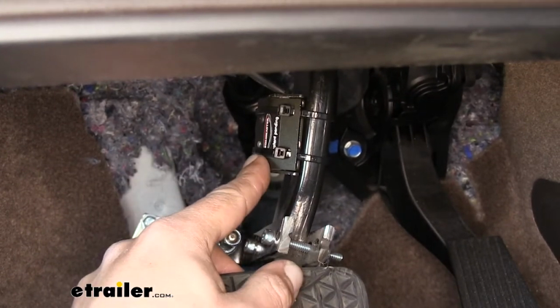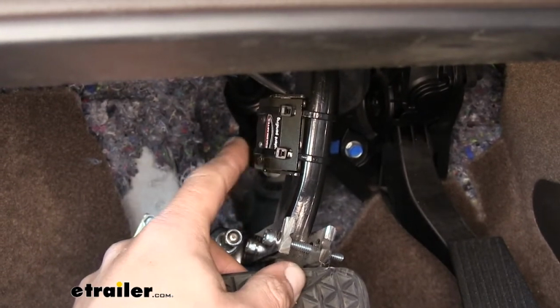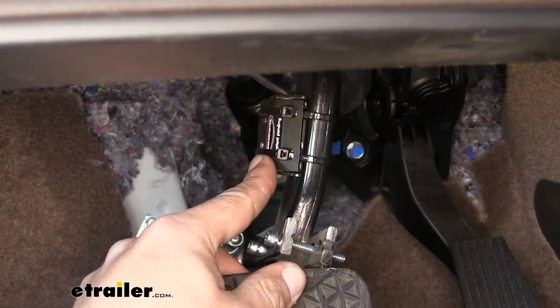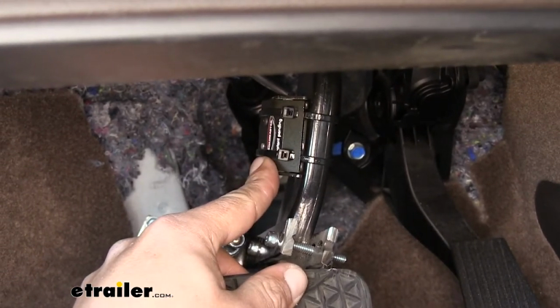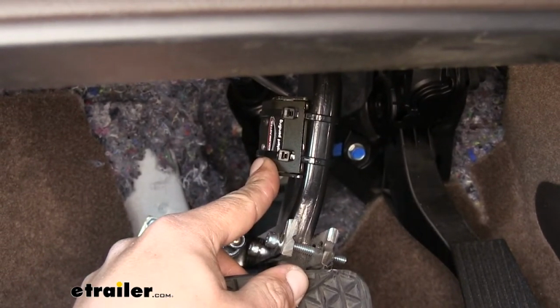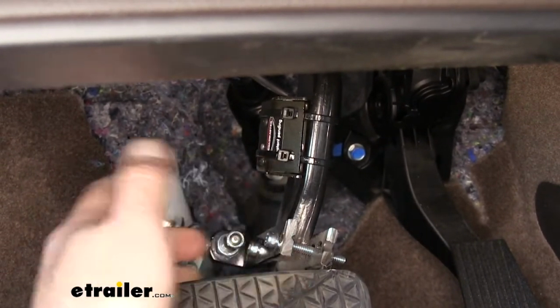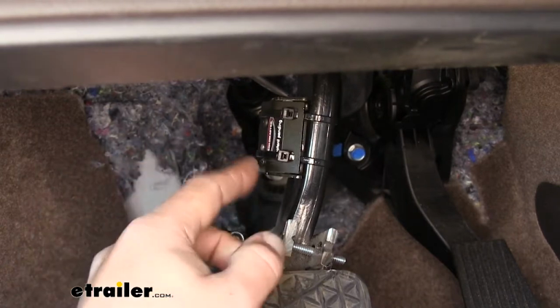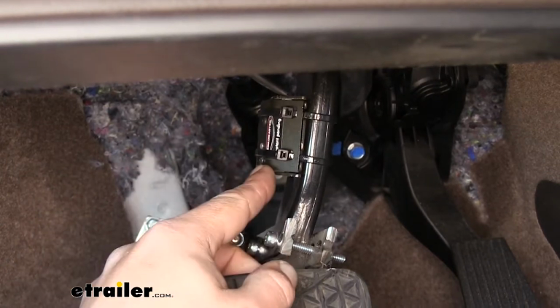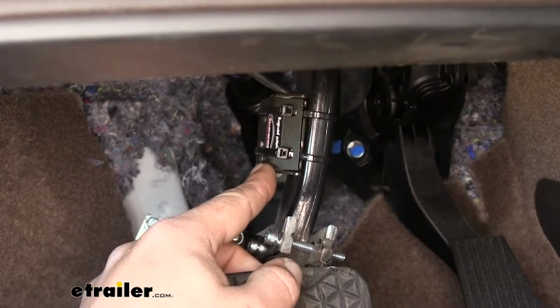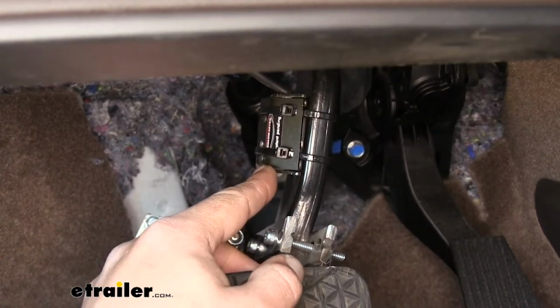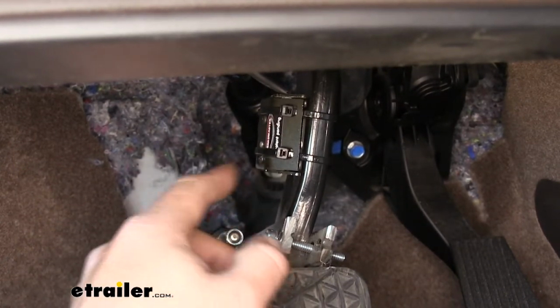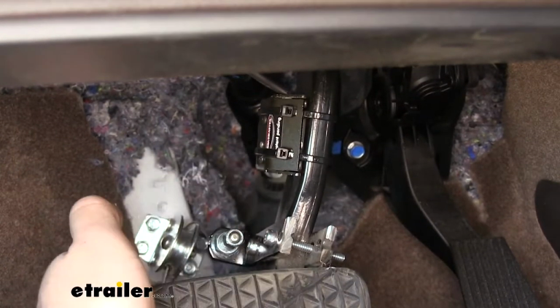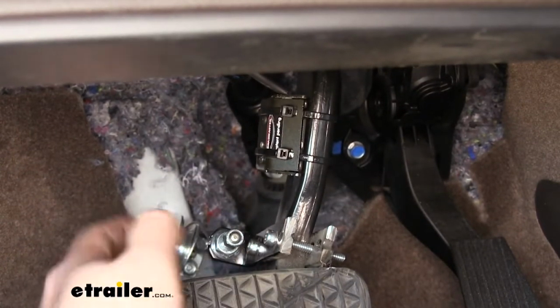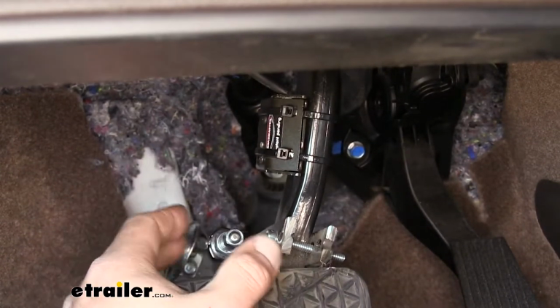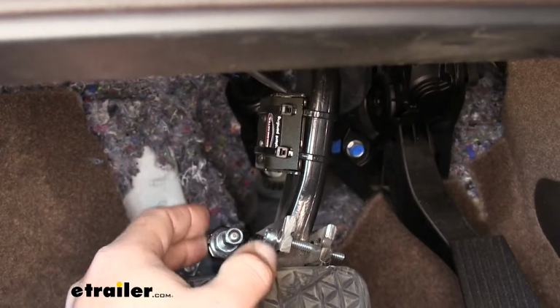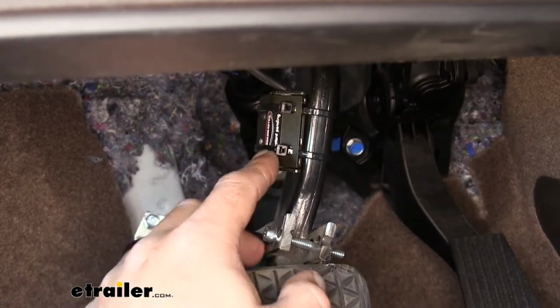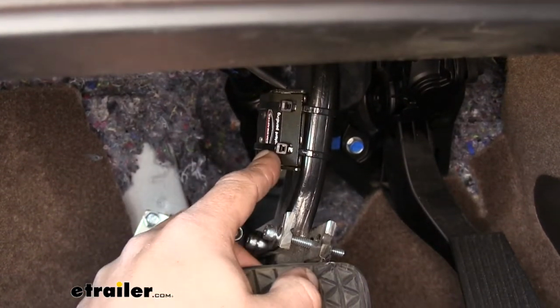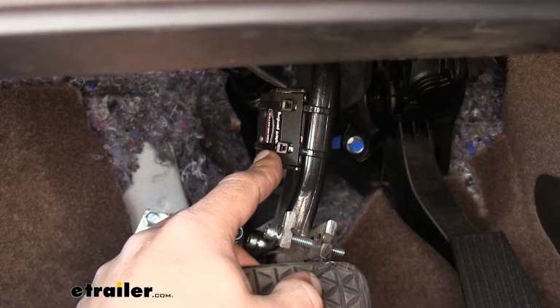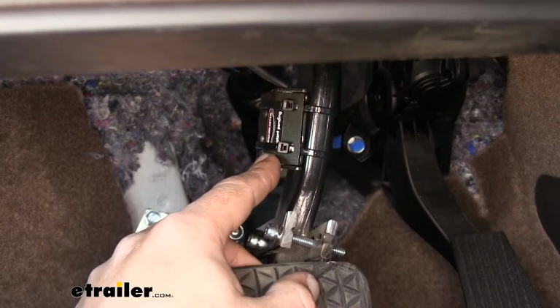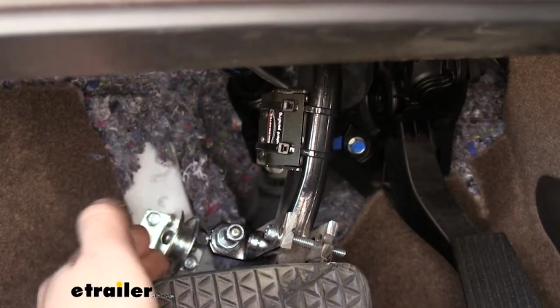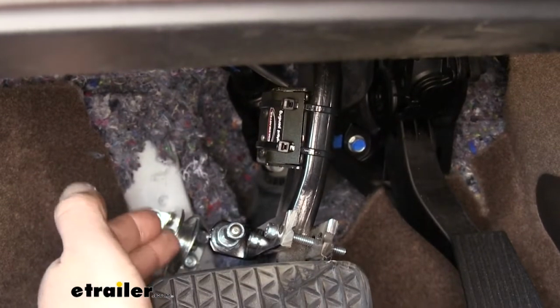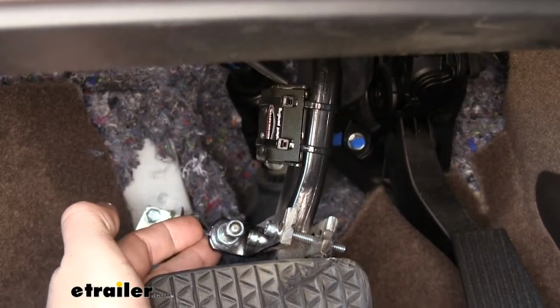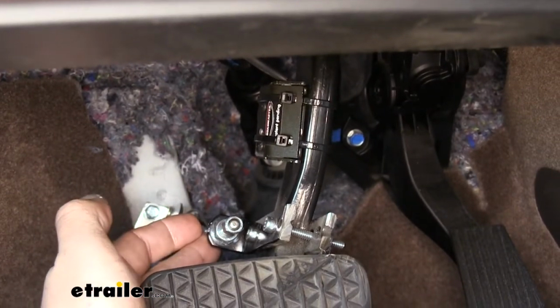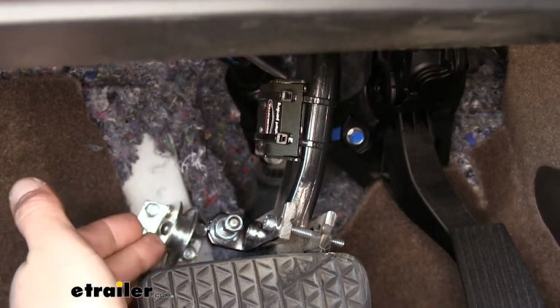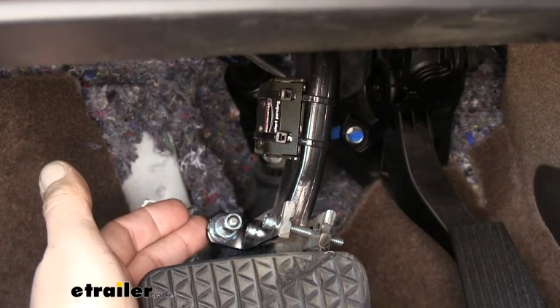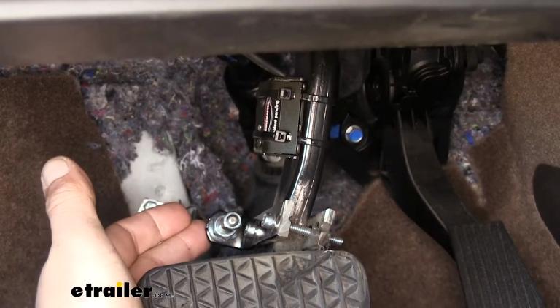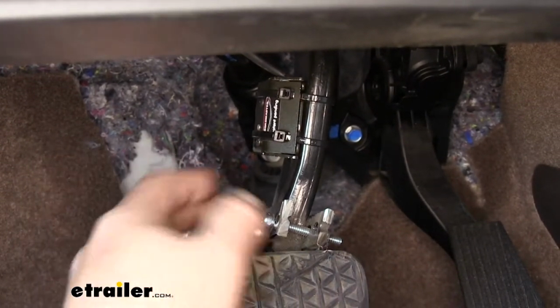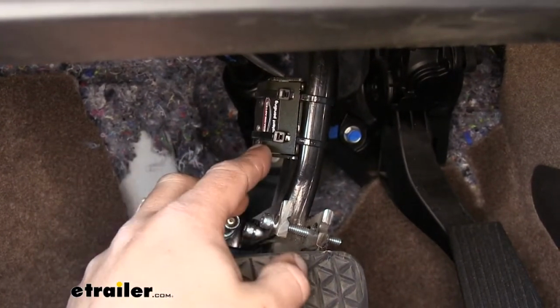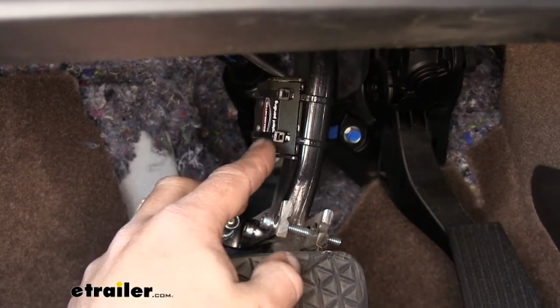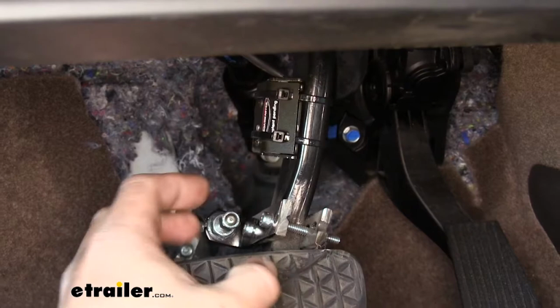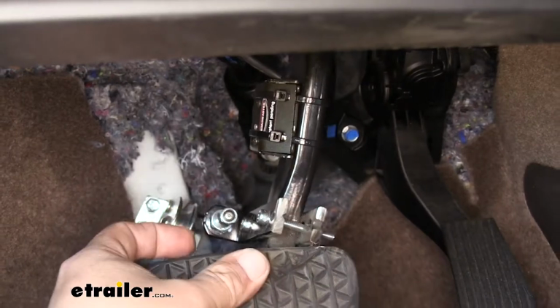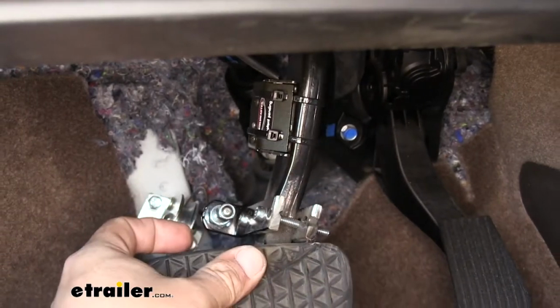There are several different reasons why you'd want a stoplight switch kit. If you're flat-towing a vehicle like we're doing, our stoplight switch kit is going to hook into our braking system so we can have a monitor to know exactly when the pedal's moving.